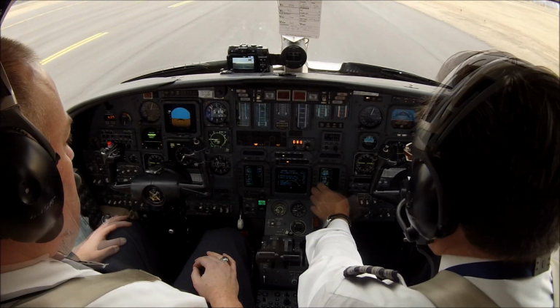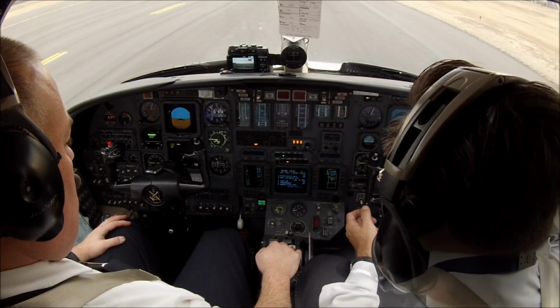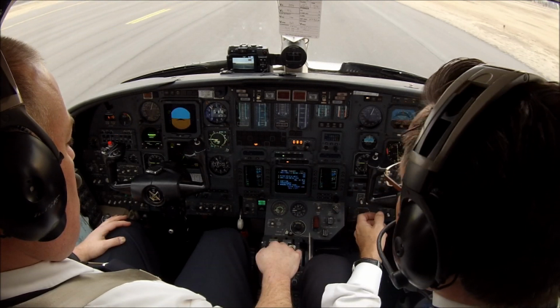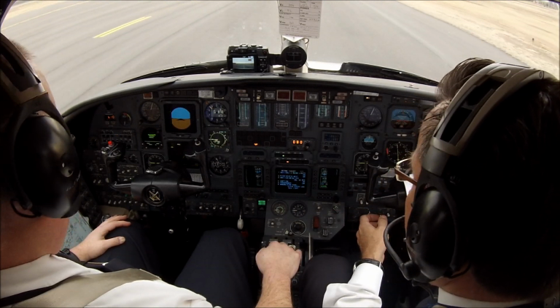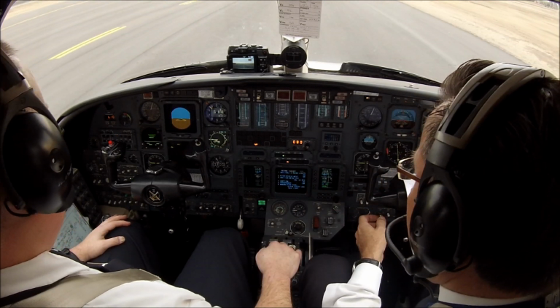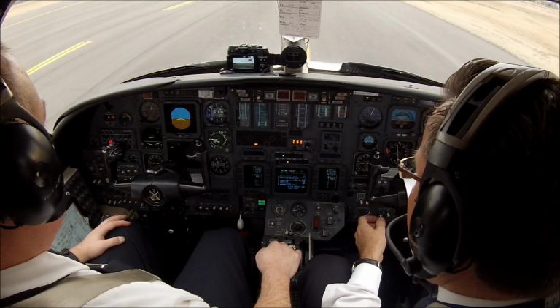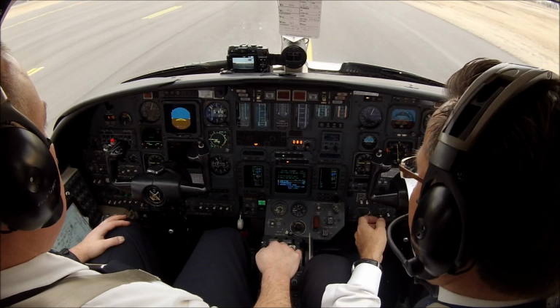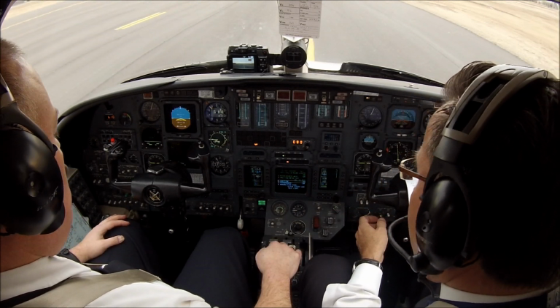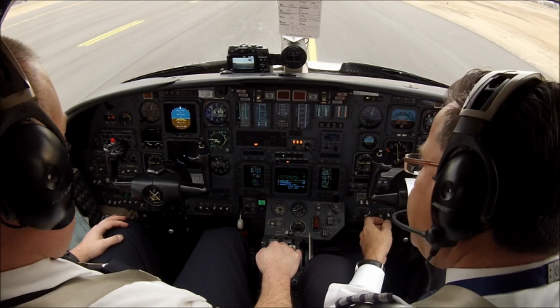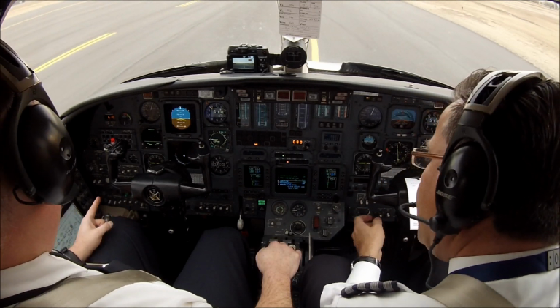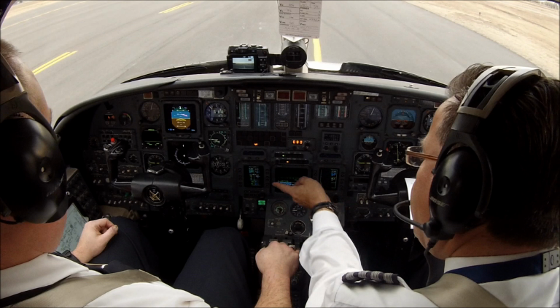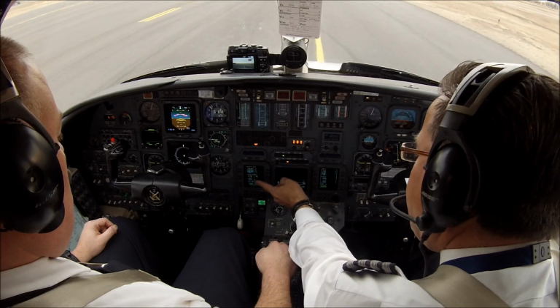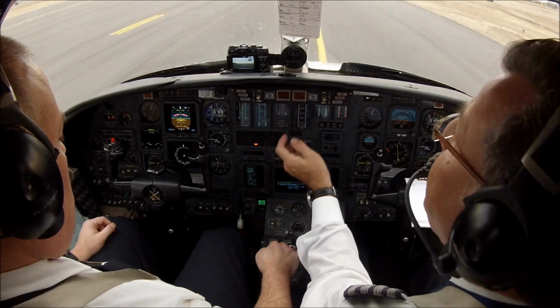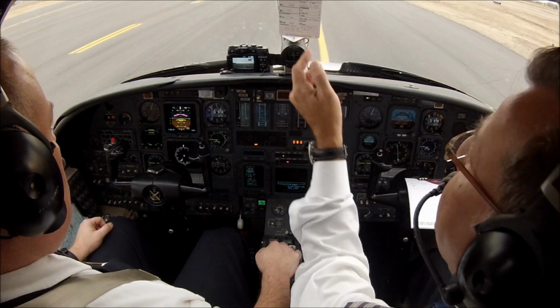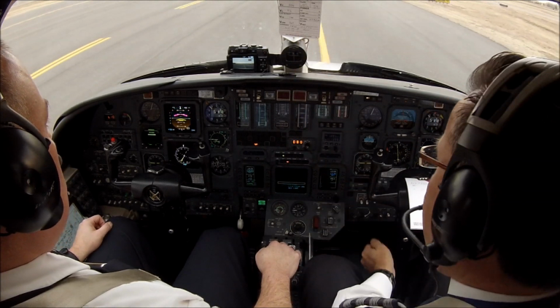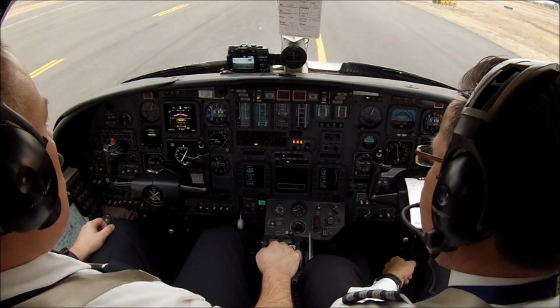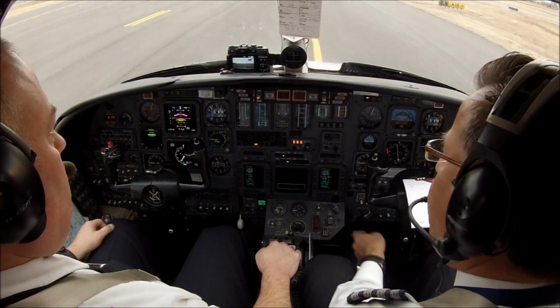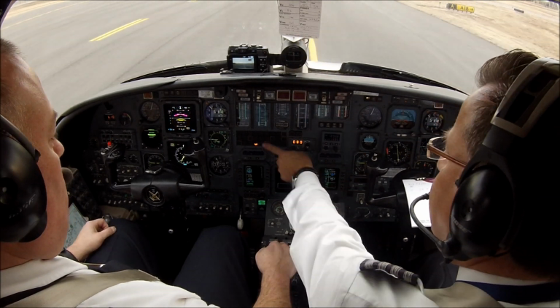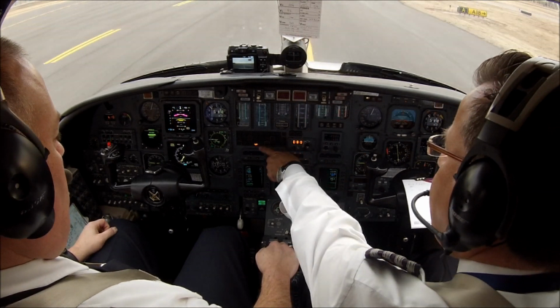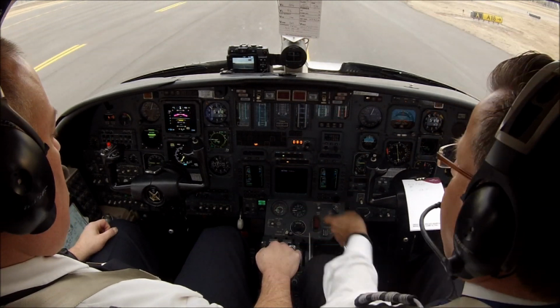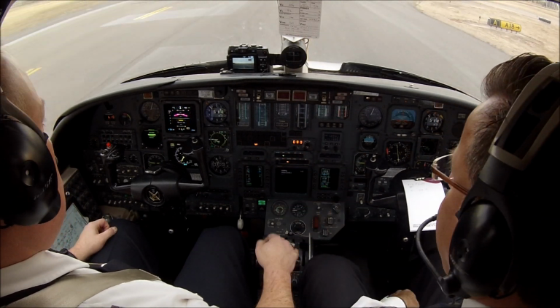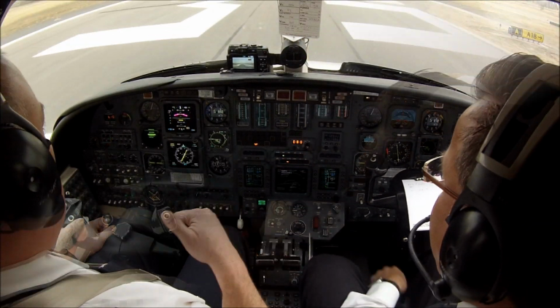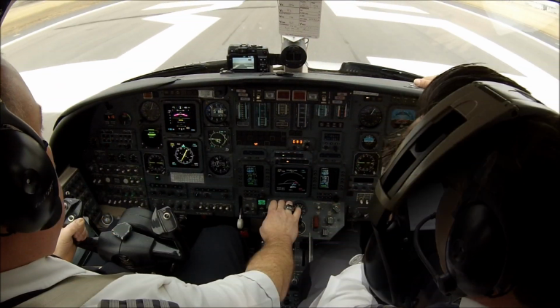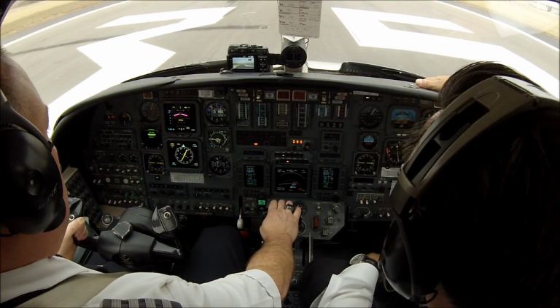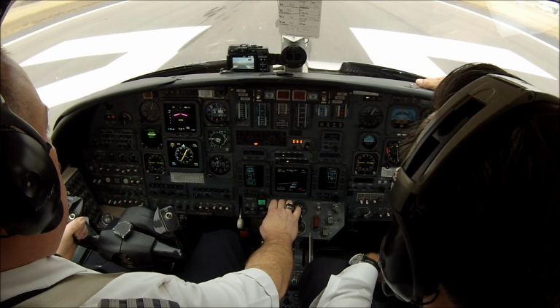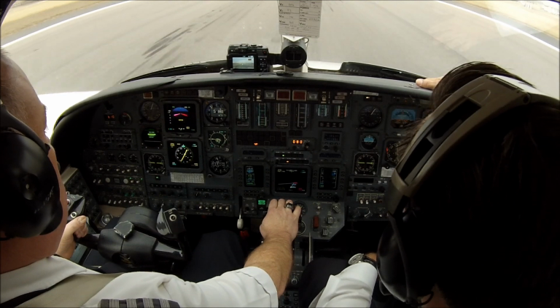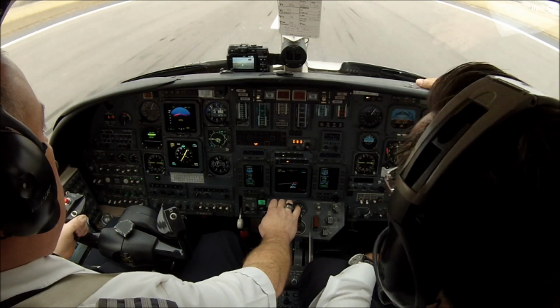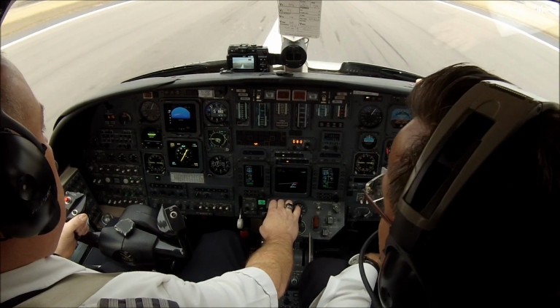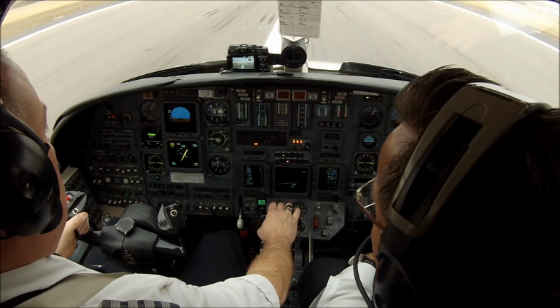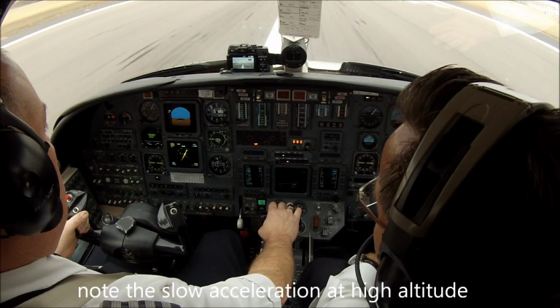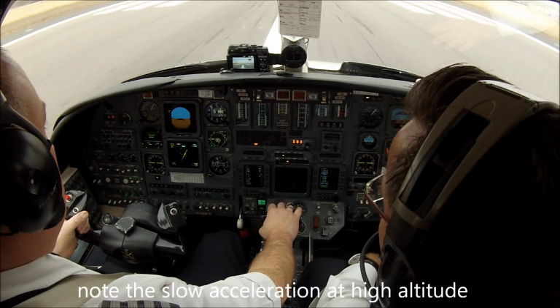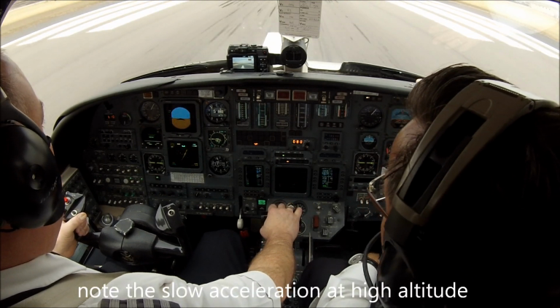Lights and heats are on. Lights, button 3732, checks. Airspeed is alive.